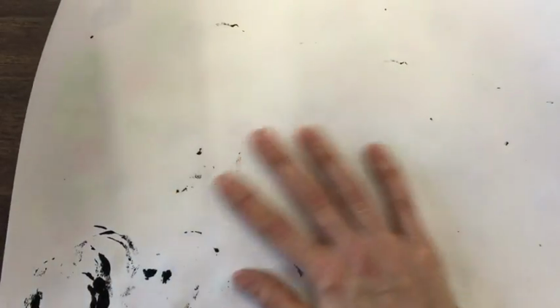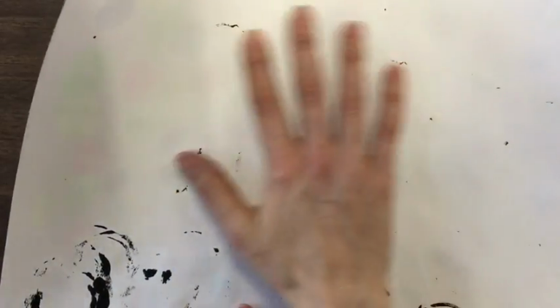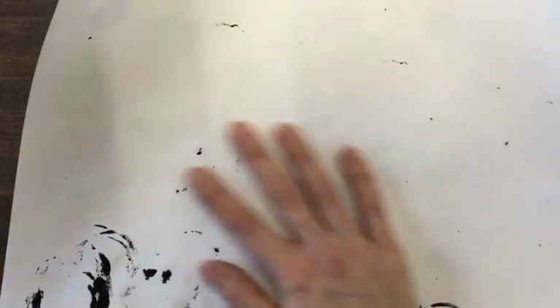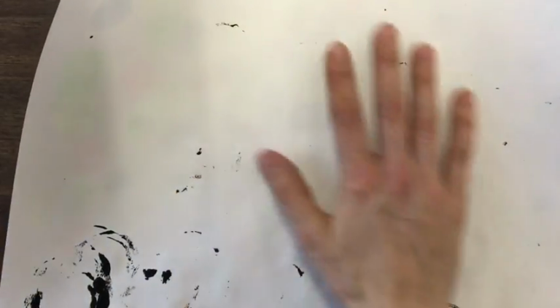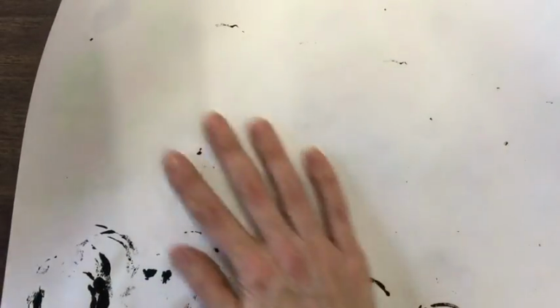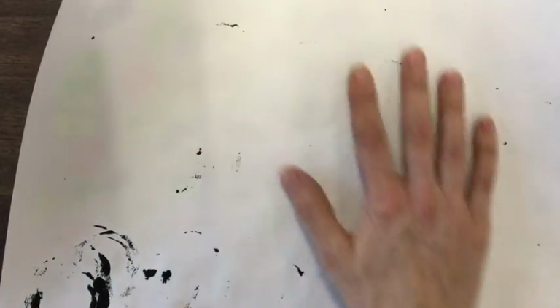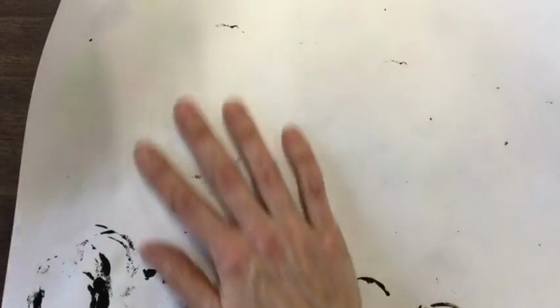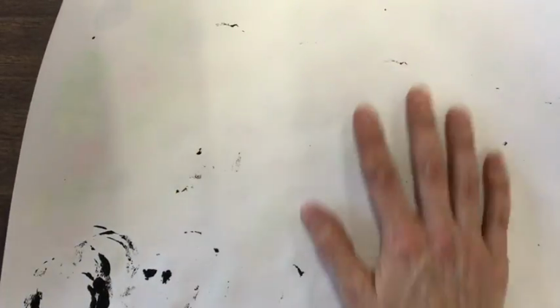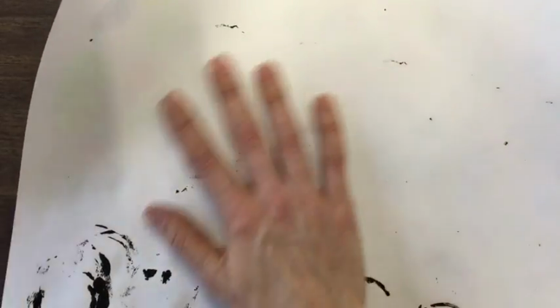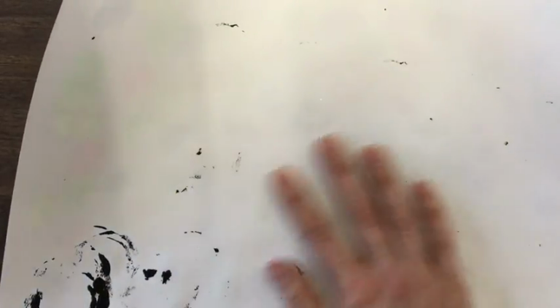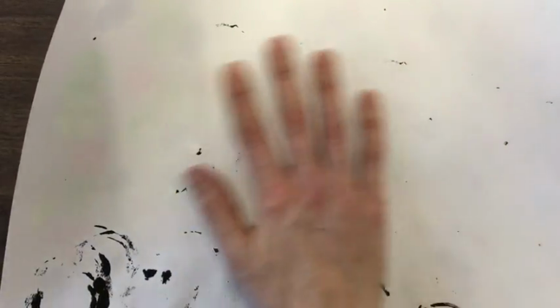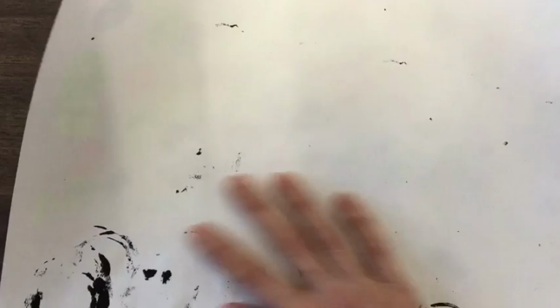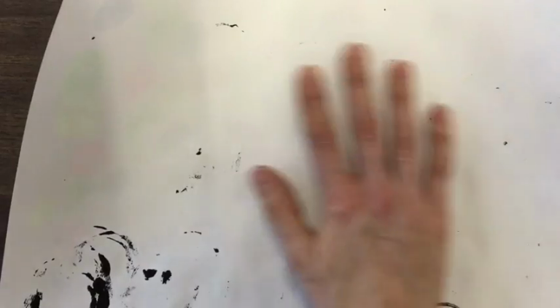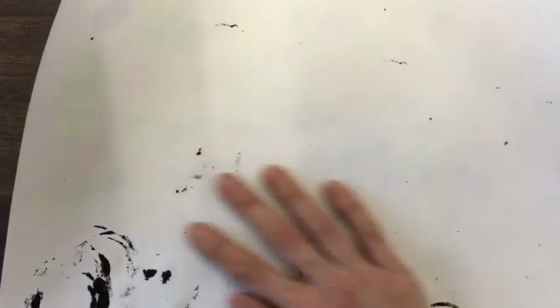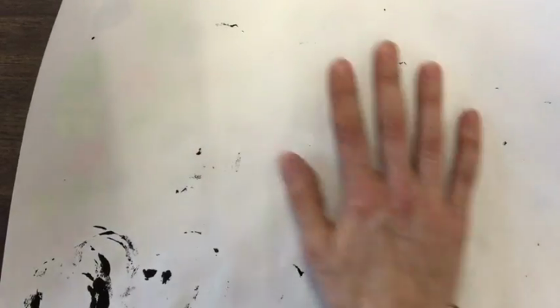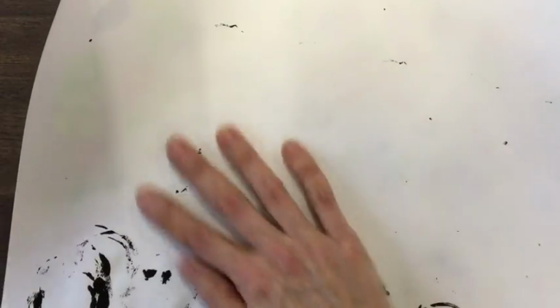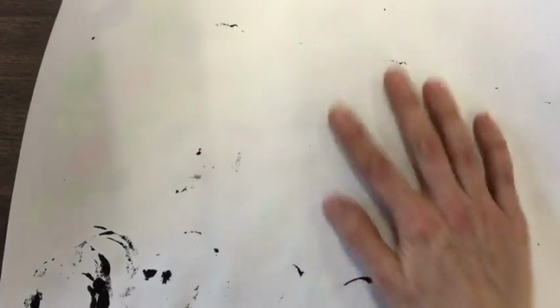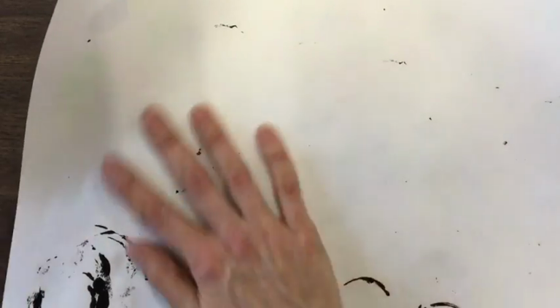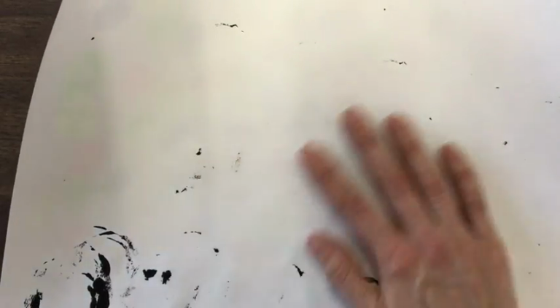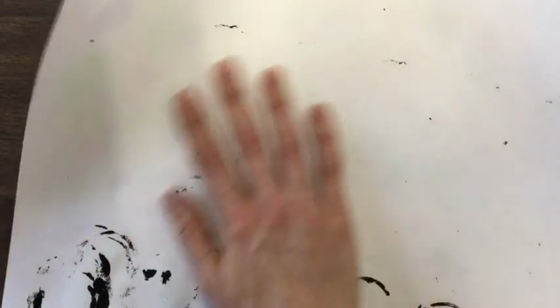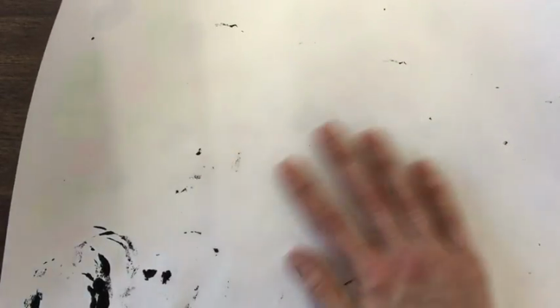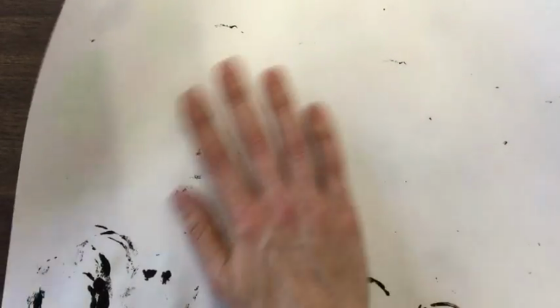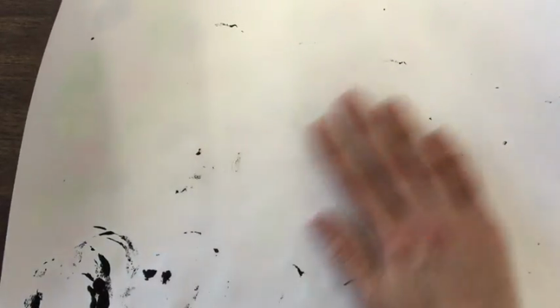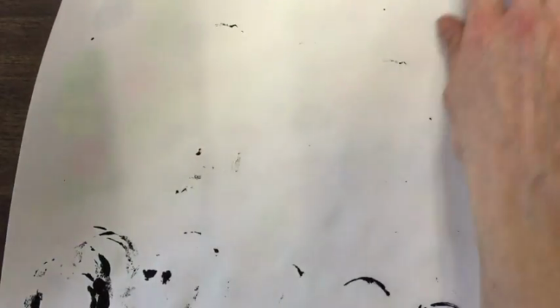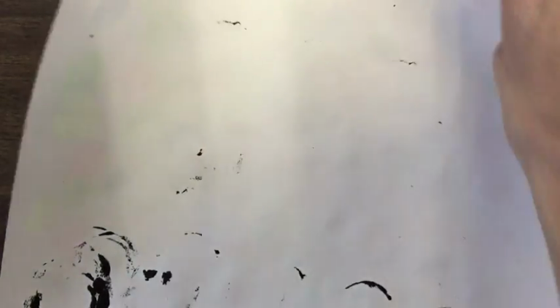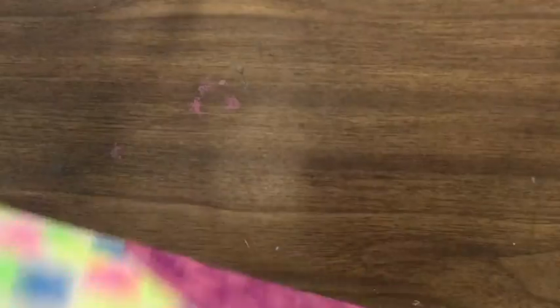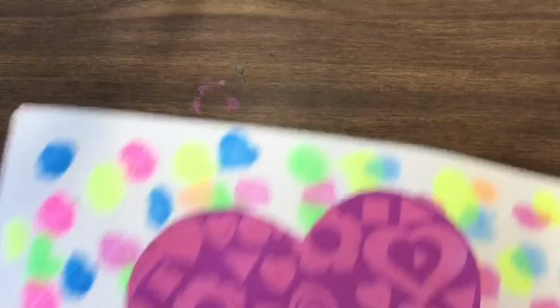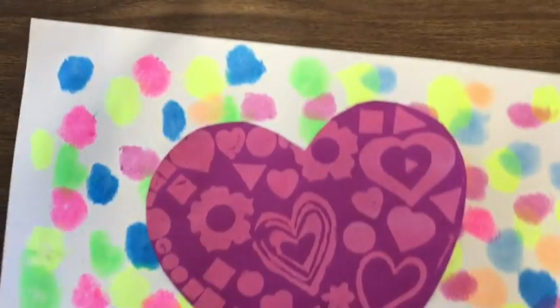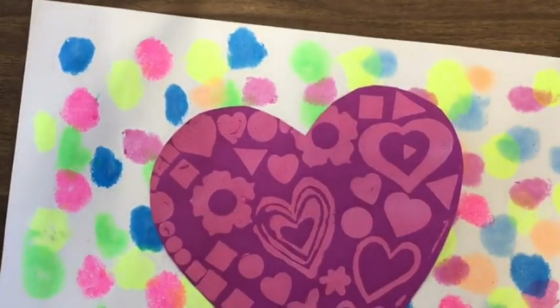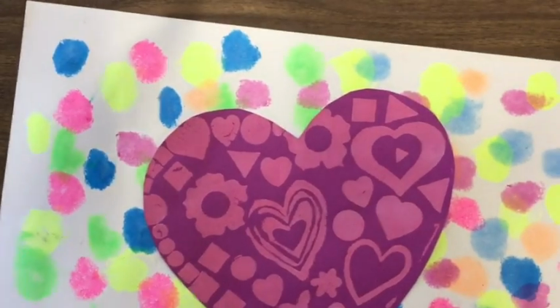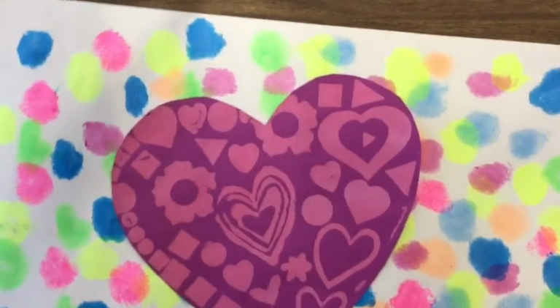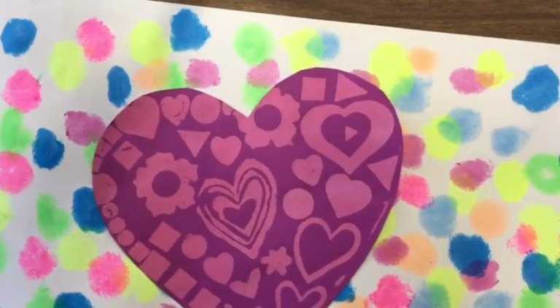Our masterpiece will then be complete — a beautiful work of art that we printed on, we painted on with our paint sticks, we cut and glued, and made a collage.